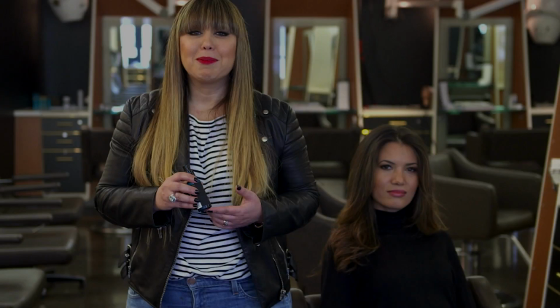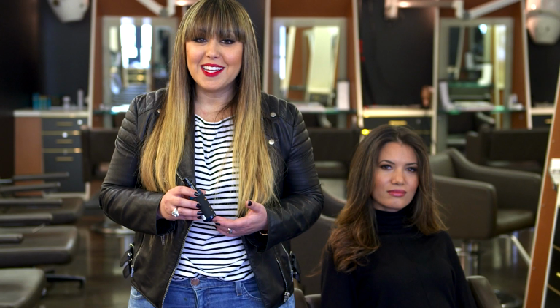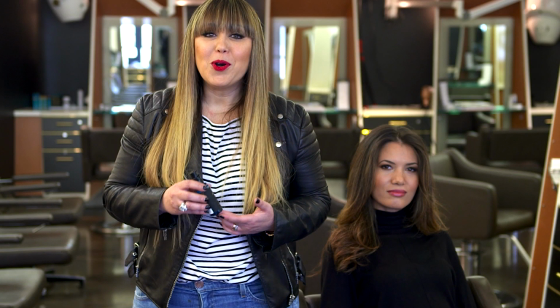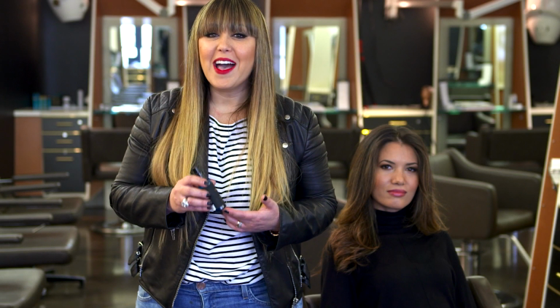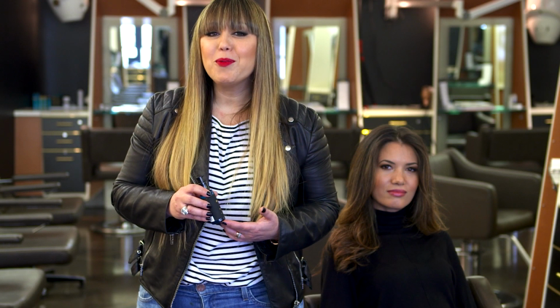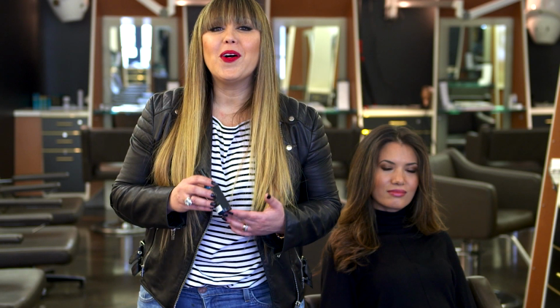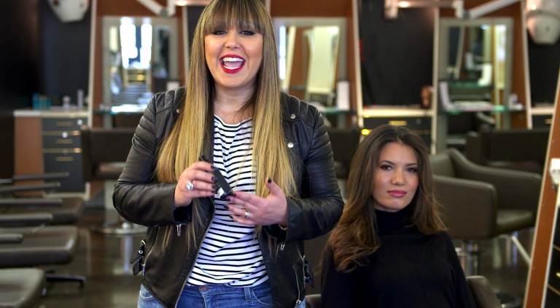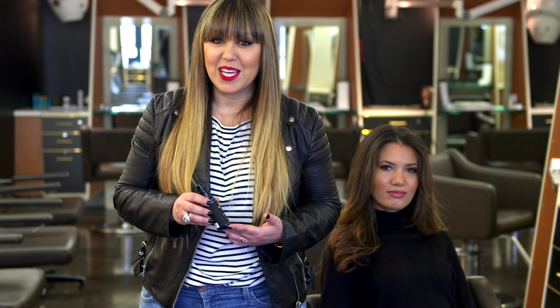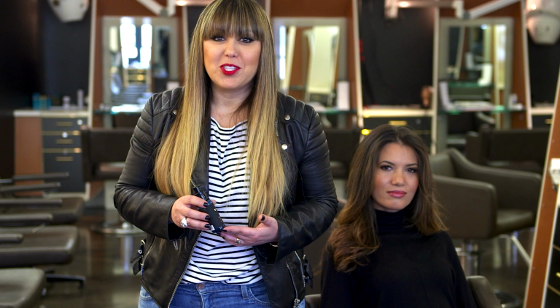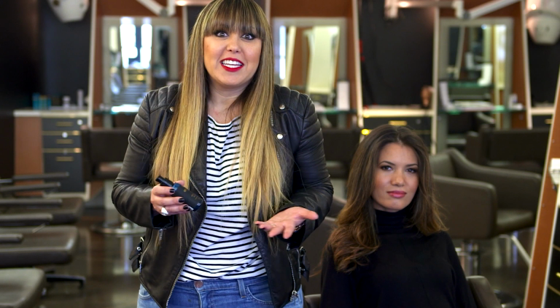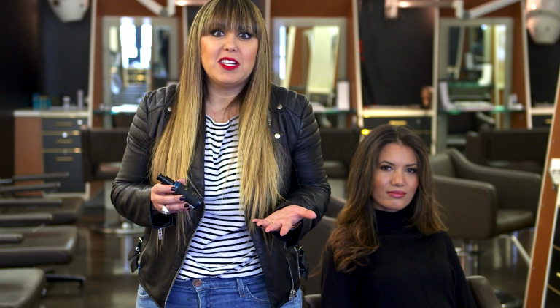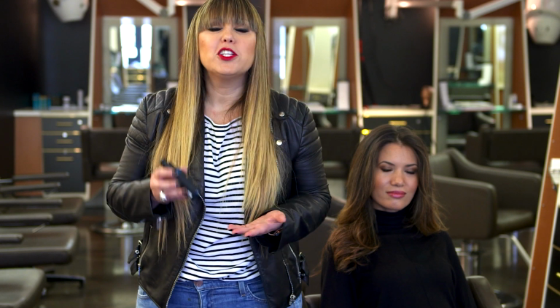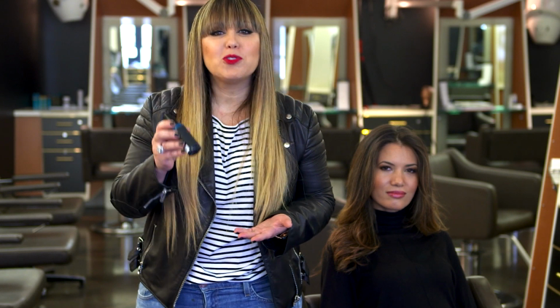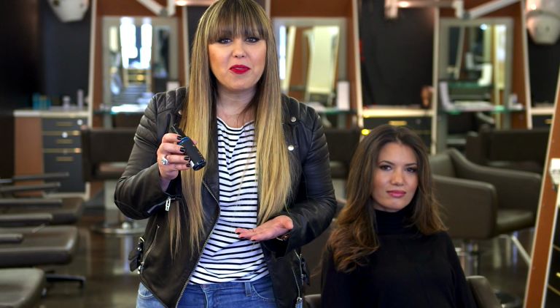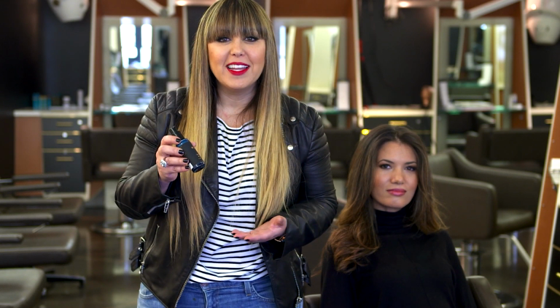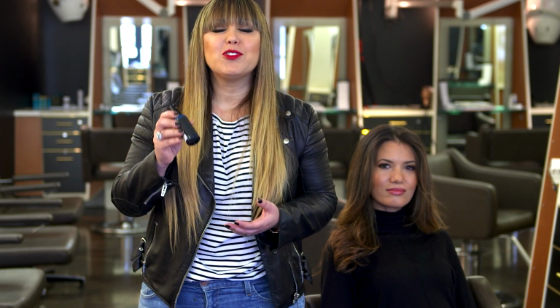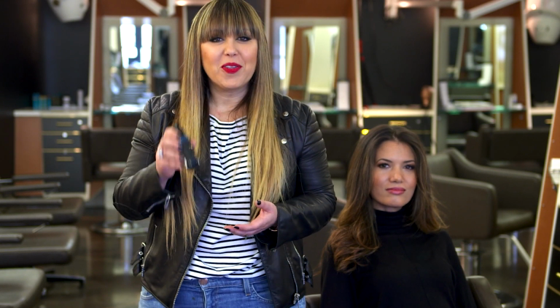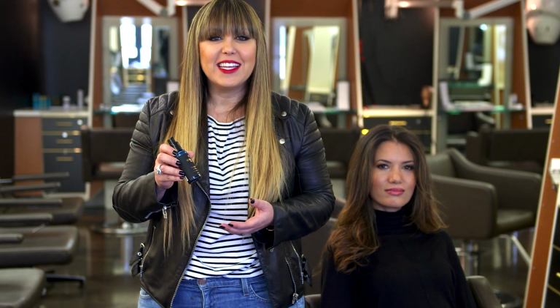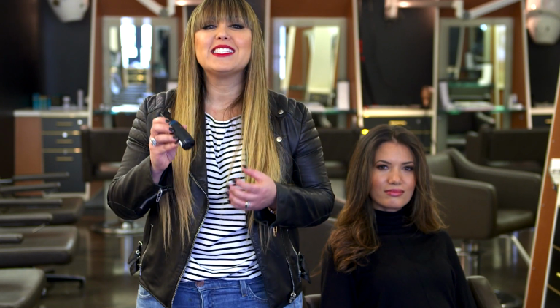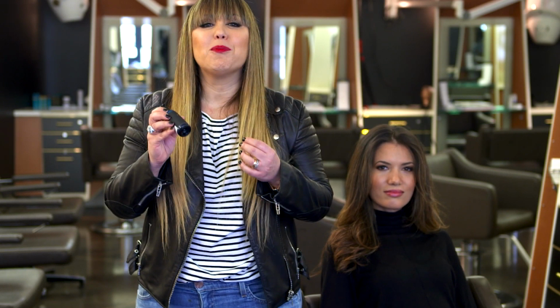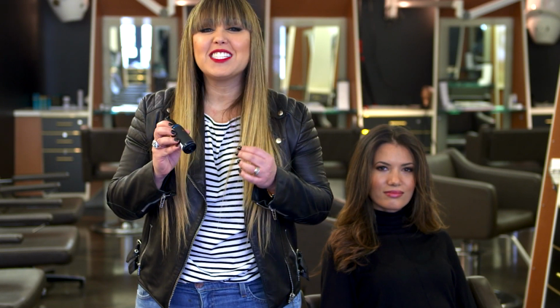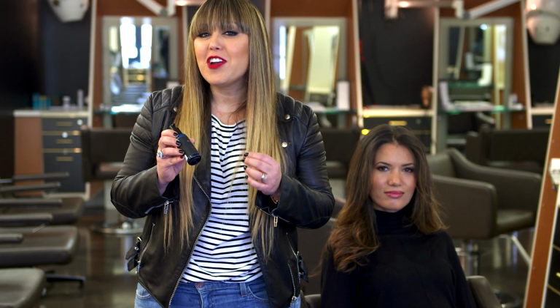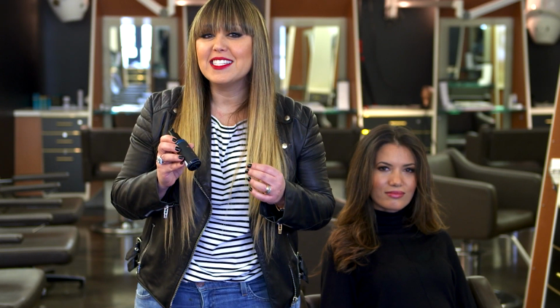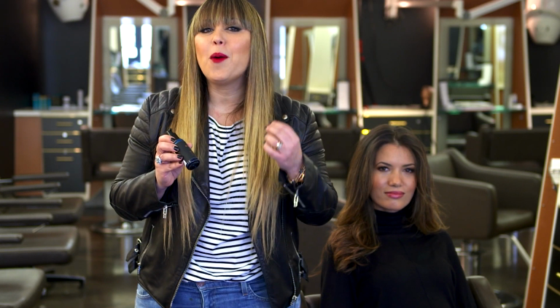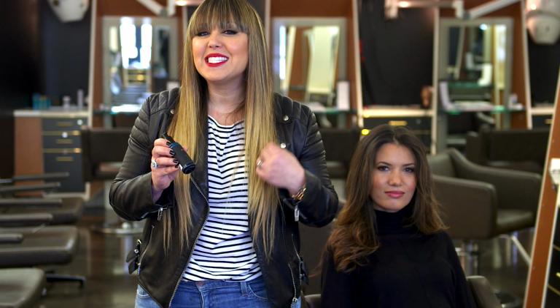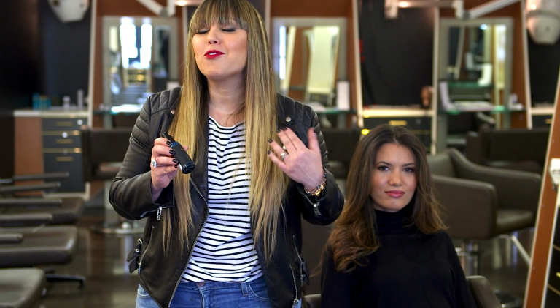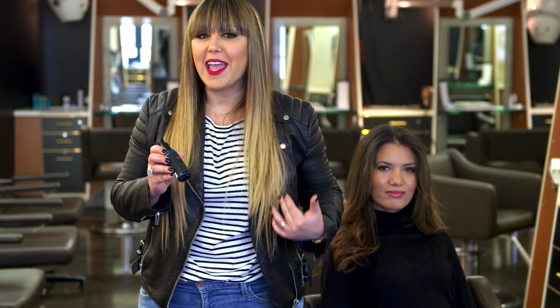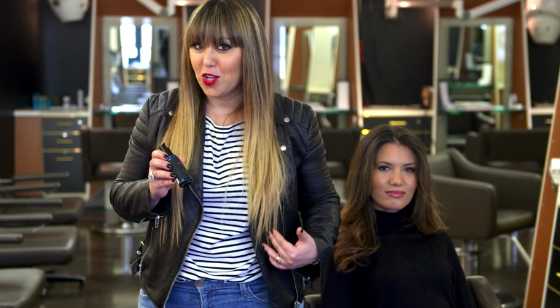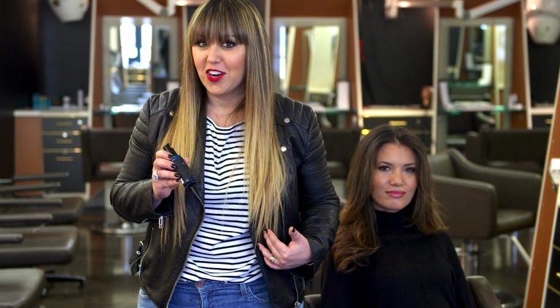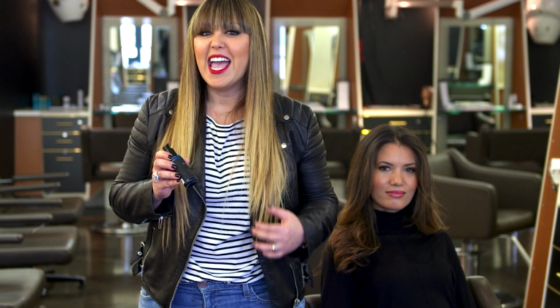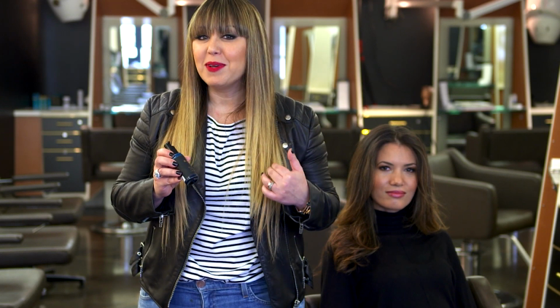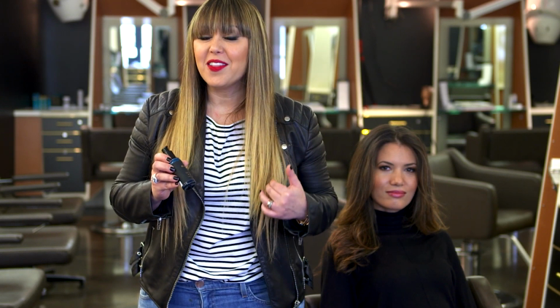Split ends. We all have them. We all hate them. So how do you get rid of it? Use Triple Threat. Triple Threat is a product I created to help myself grow my hair longer and keep it healthy.